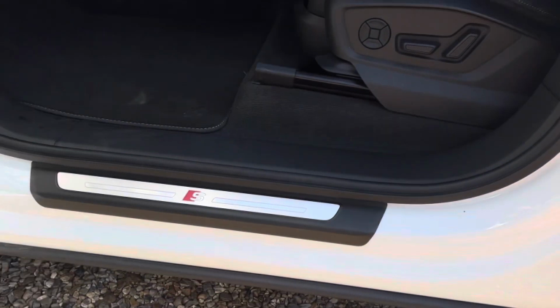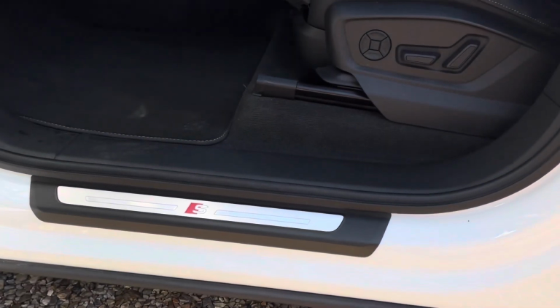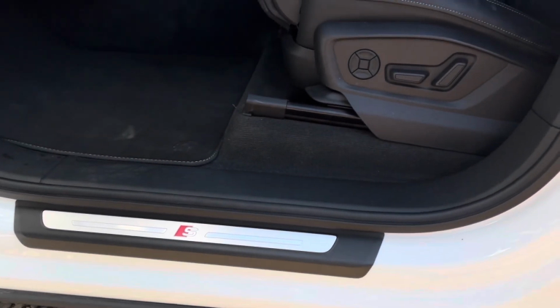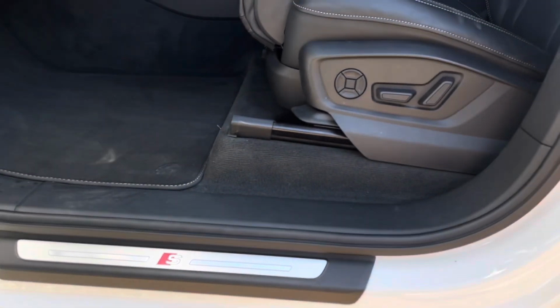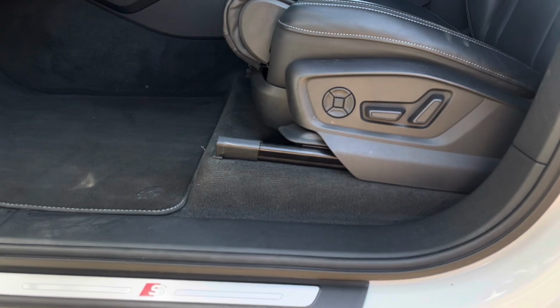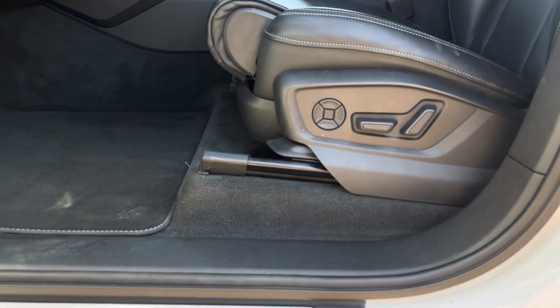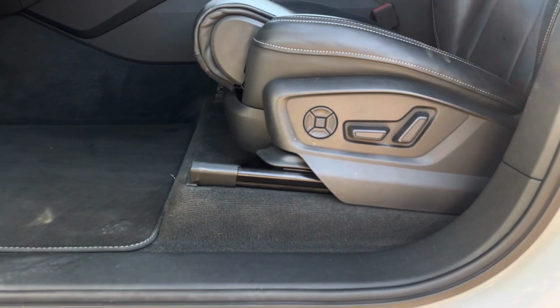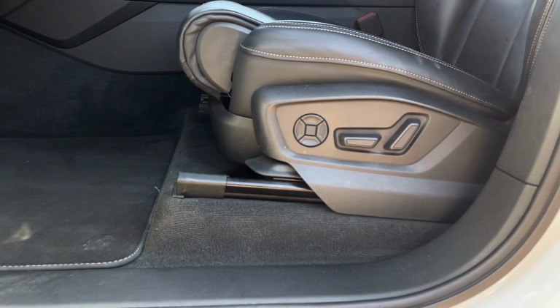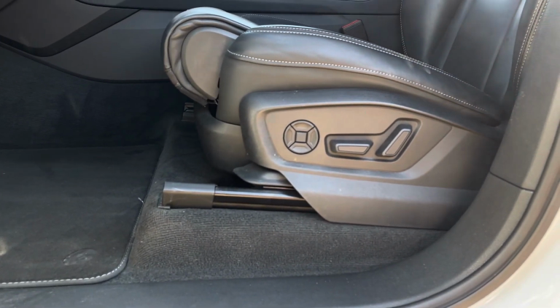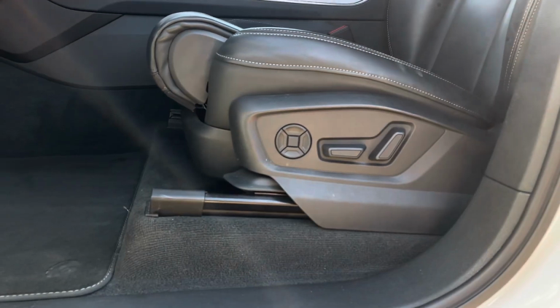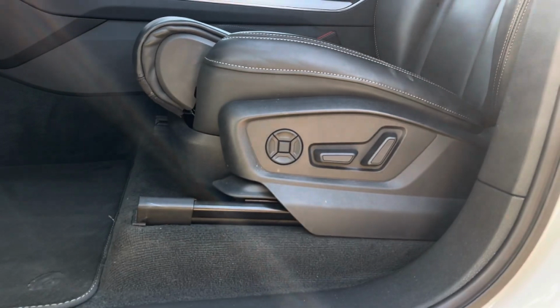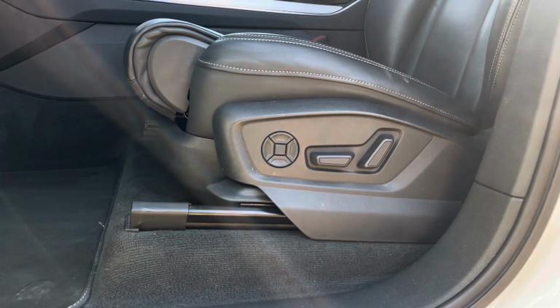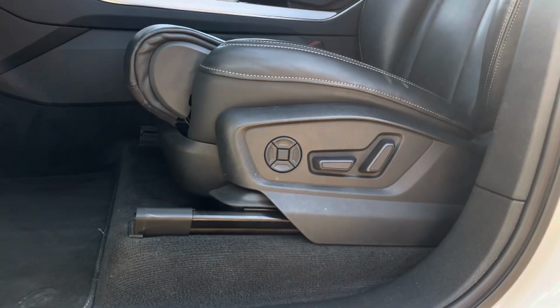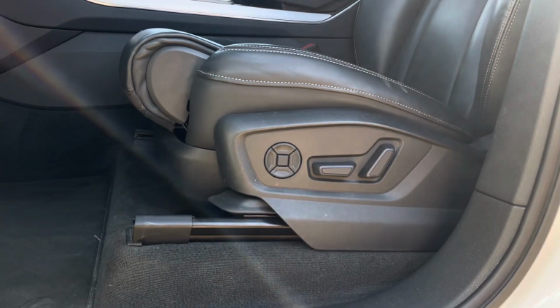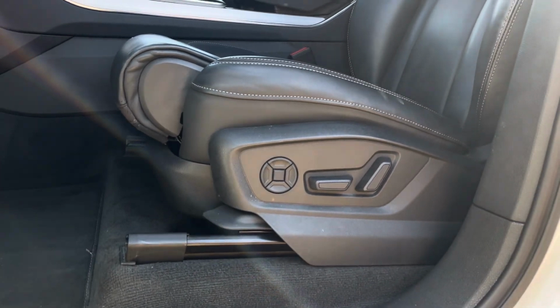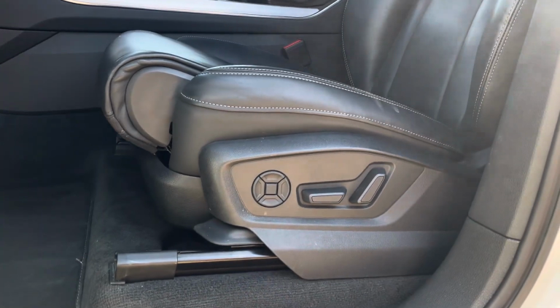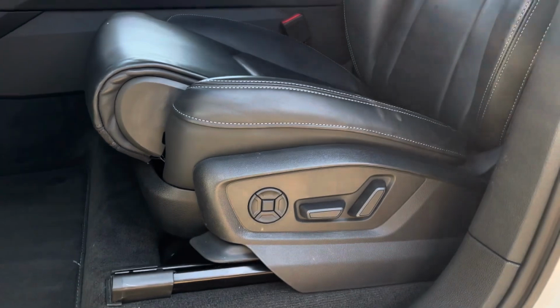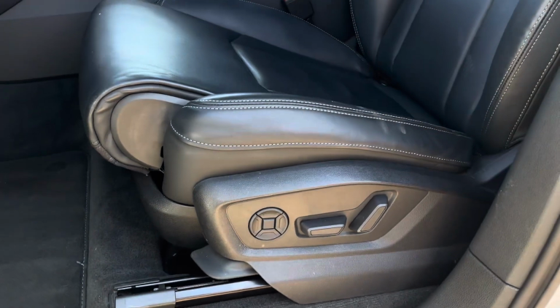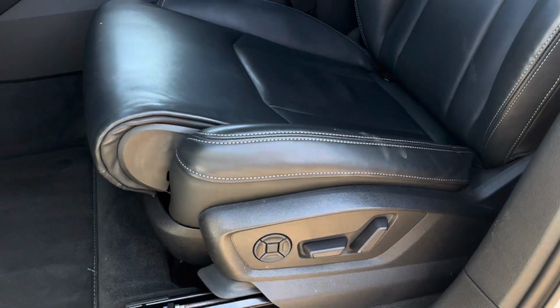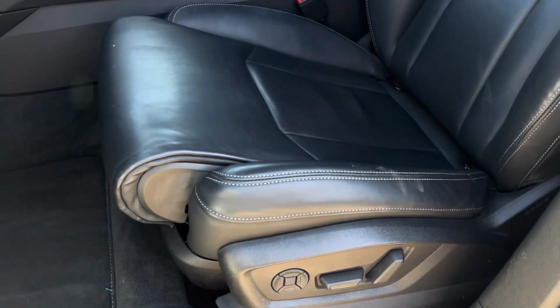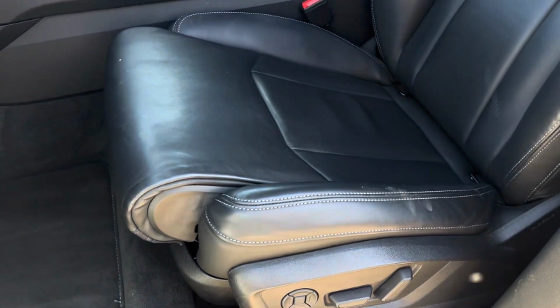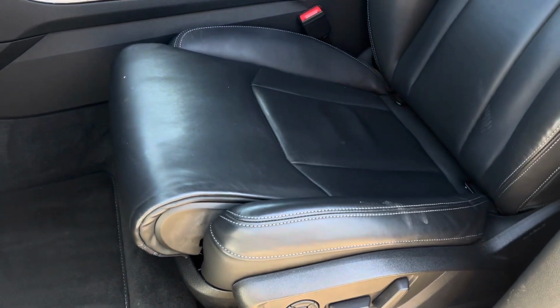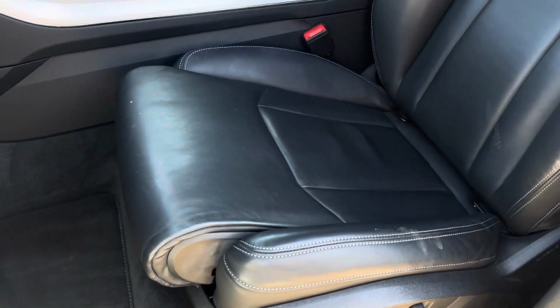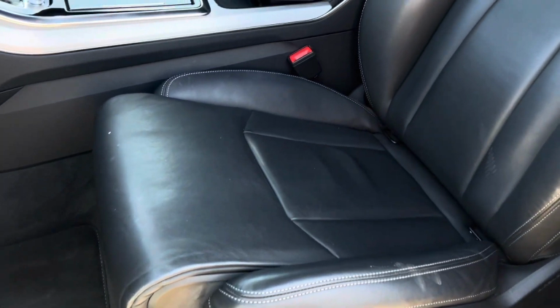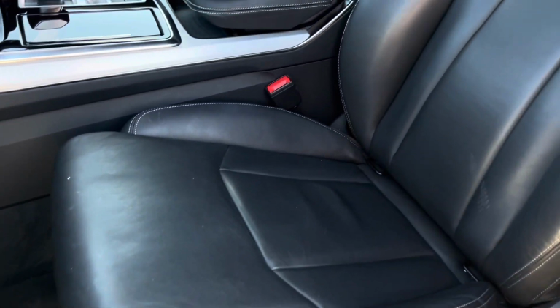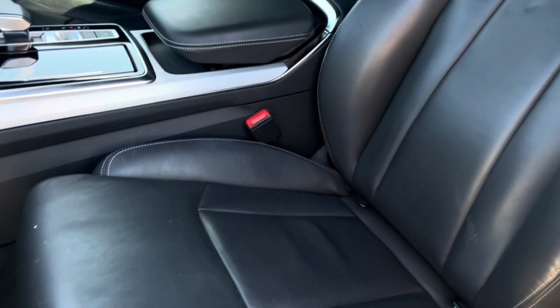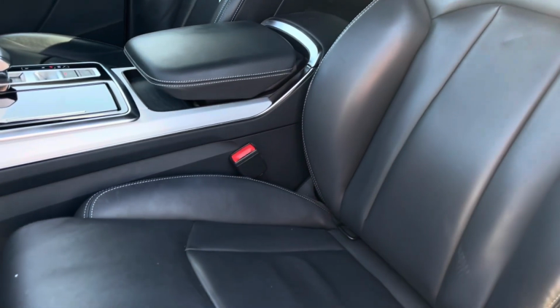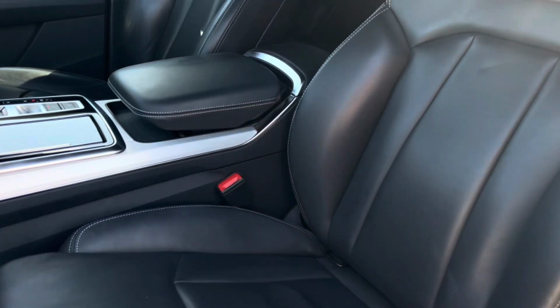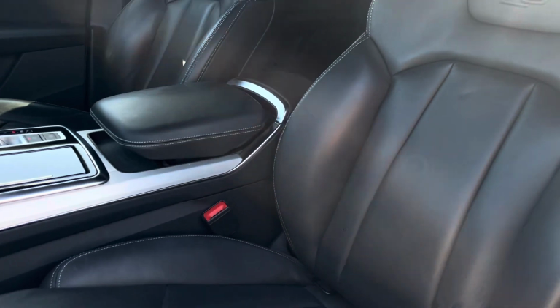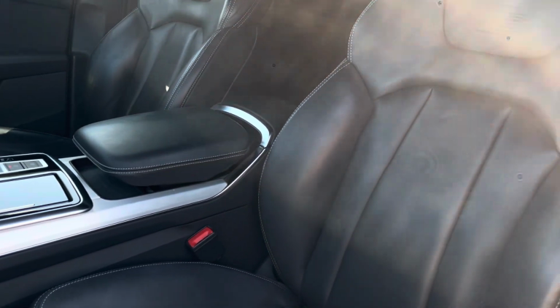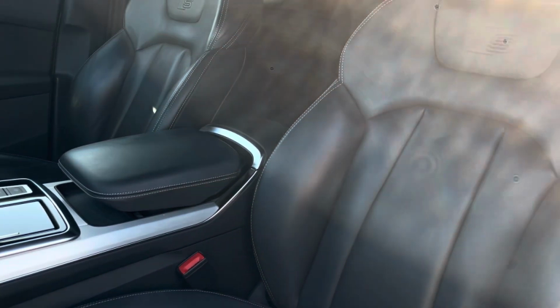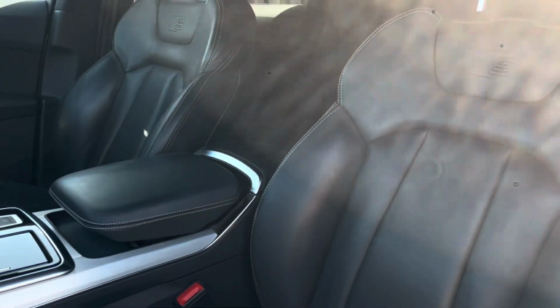The illuminated S-Logo door sill trims lead us nicely up to the vehicle's fully power-operated, four-way lumbar-supported front sports seats, which as you can see have been covered in a sleek and comfortable black Balcona leather and topped with the S-Logo embossed.